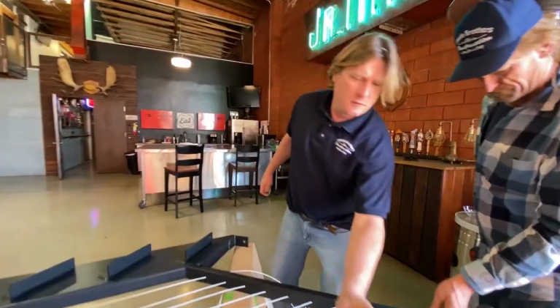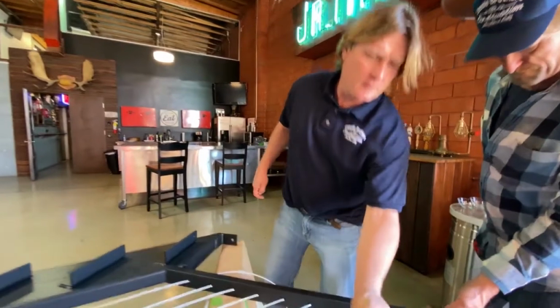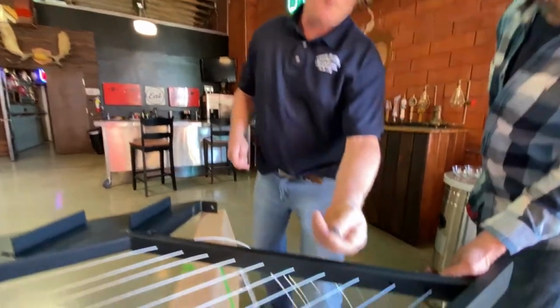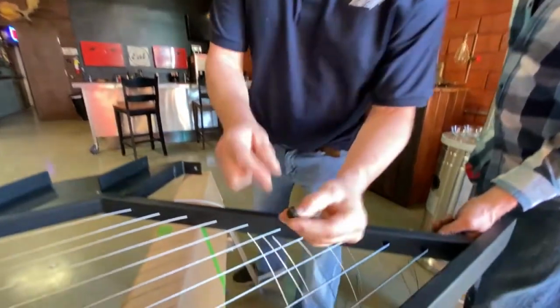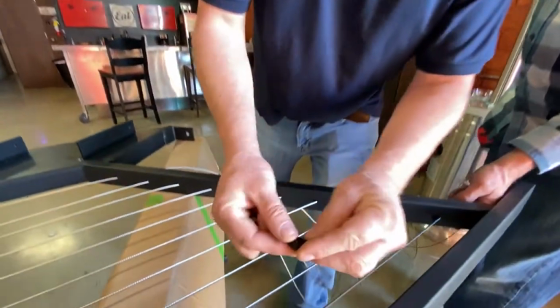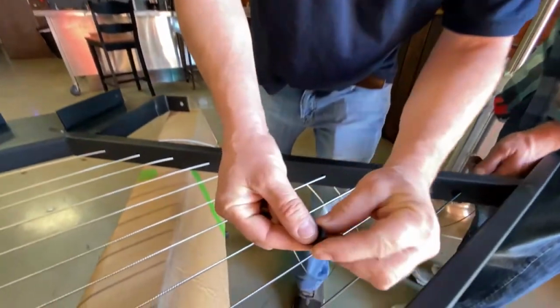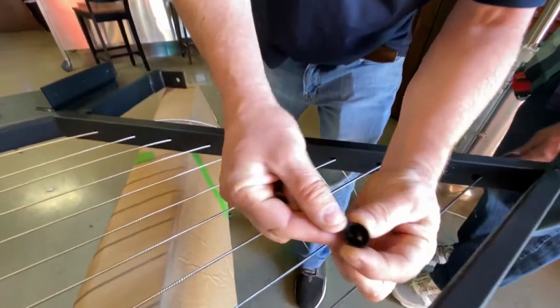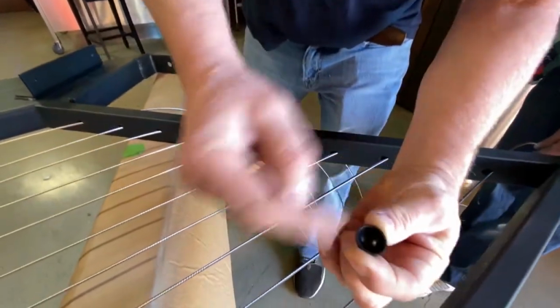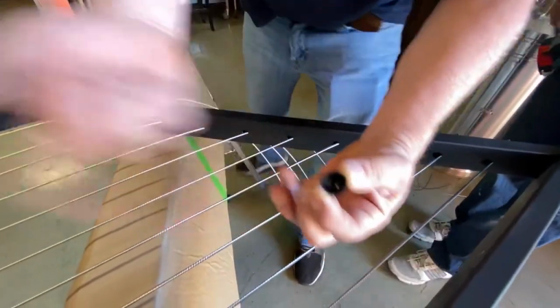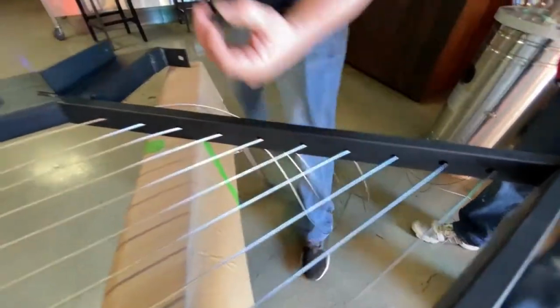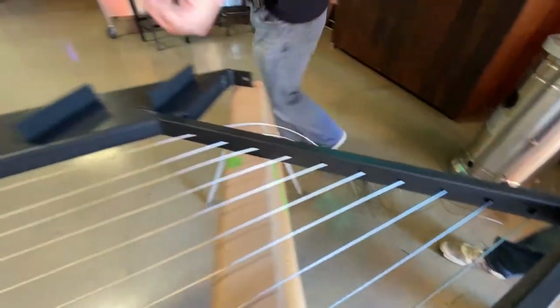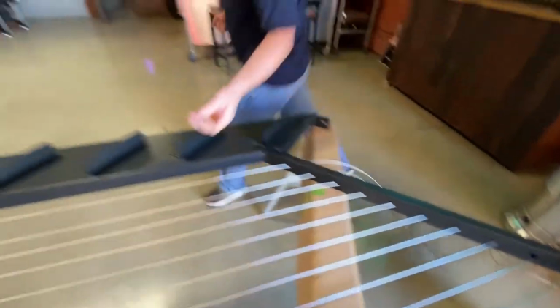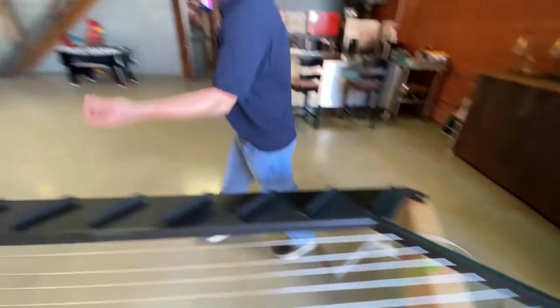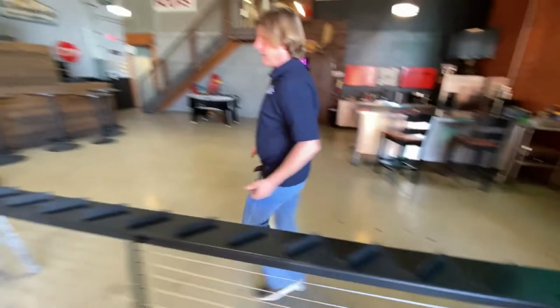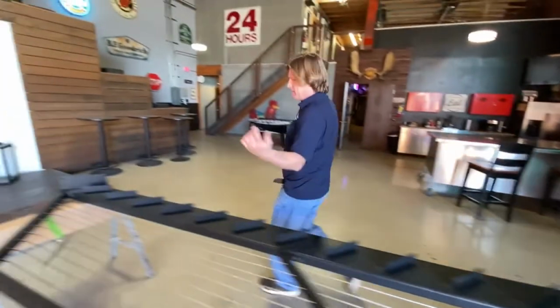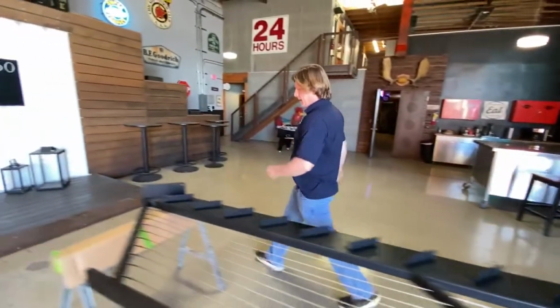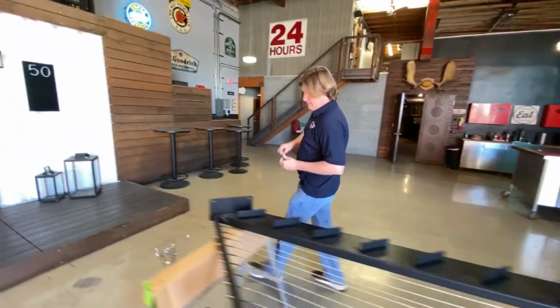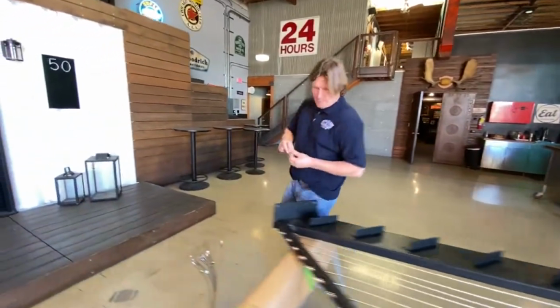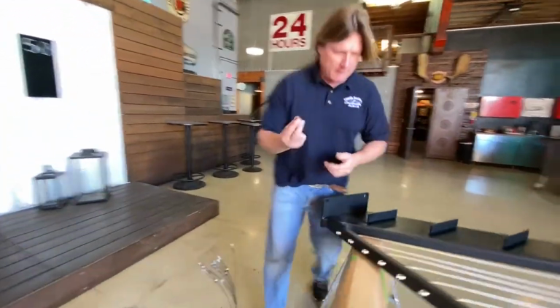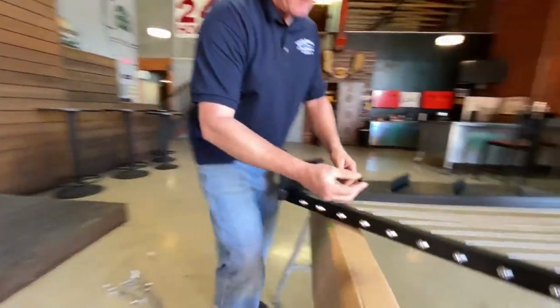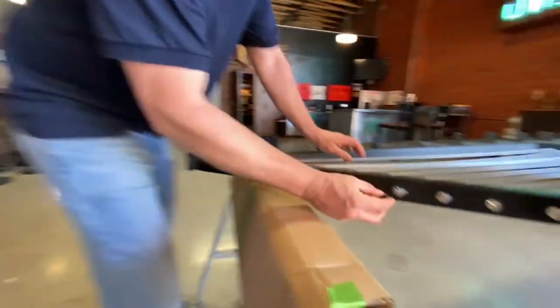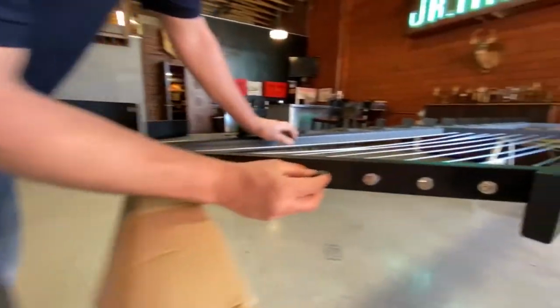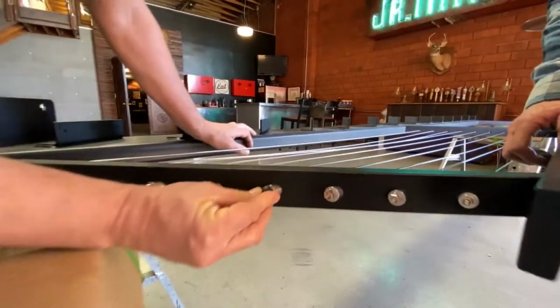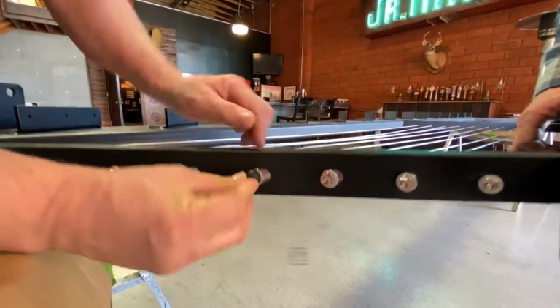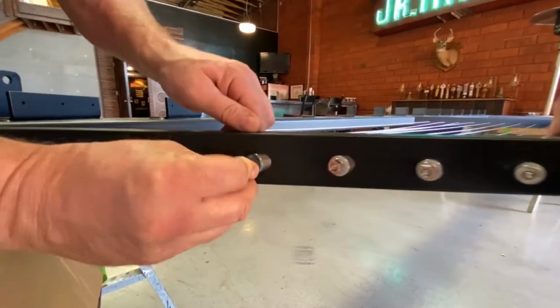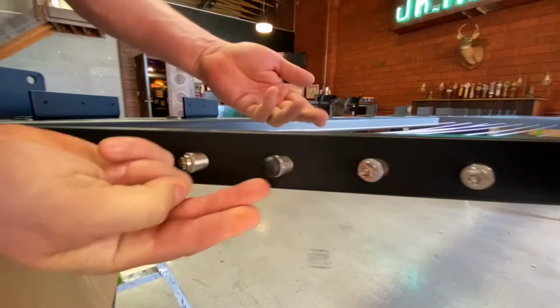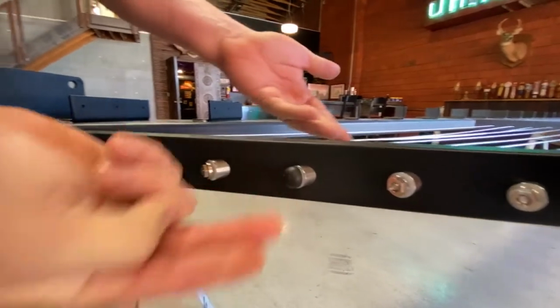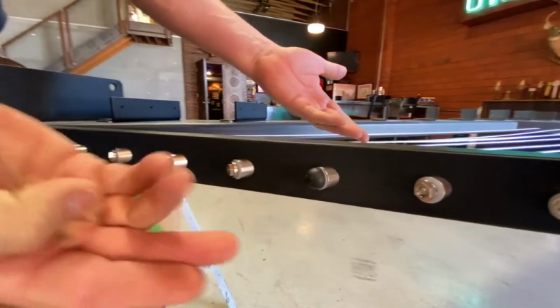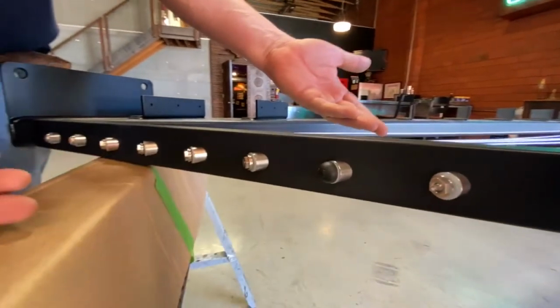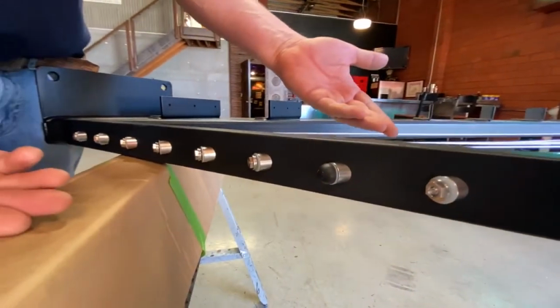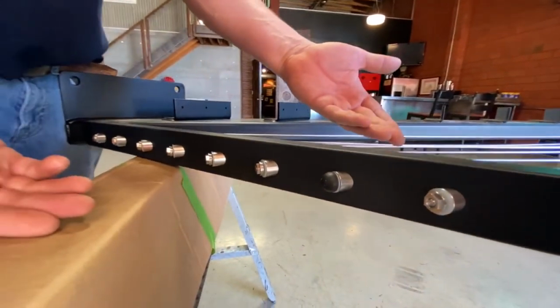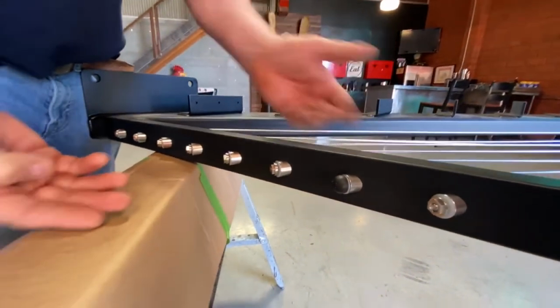These are those plastic cone caps — they cover all the hardware, just a cleaner look. Check this out. Feeney thinks of everything, right? This is just going to snap in place — and look how finished that is now. Amazing.